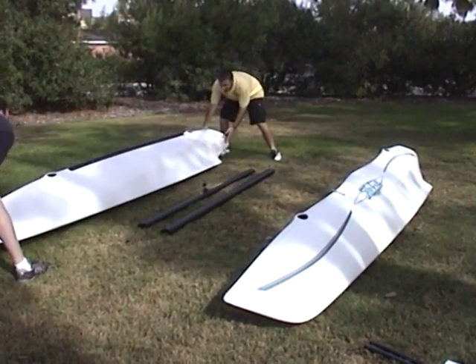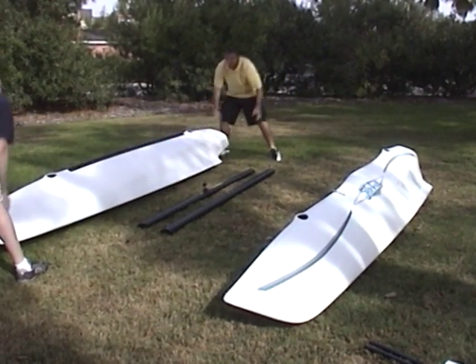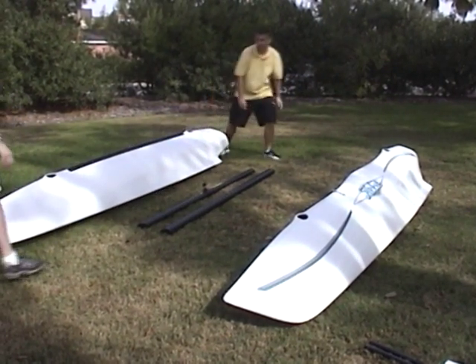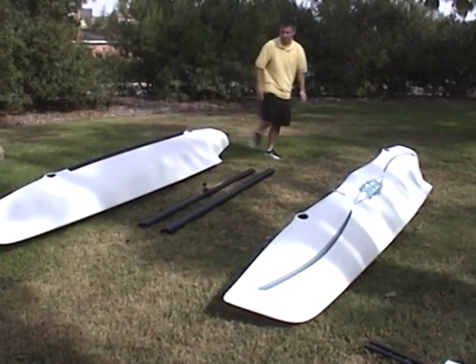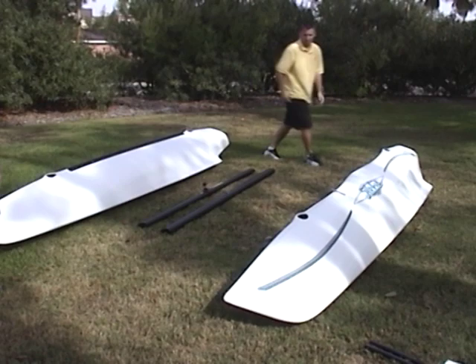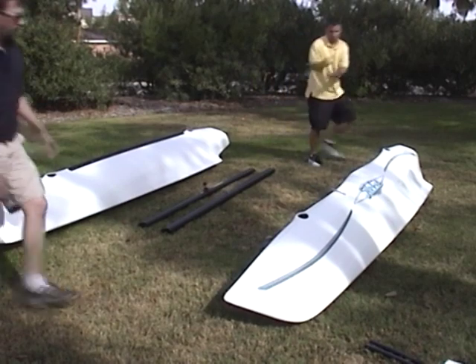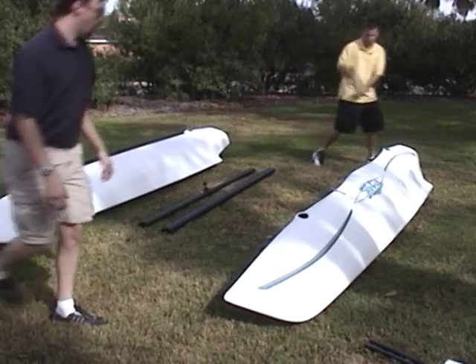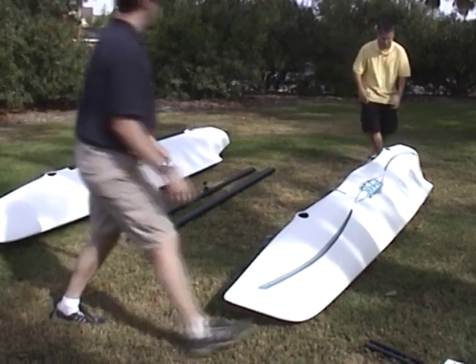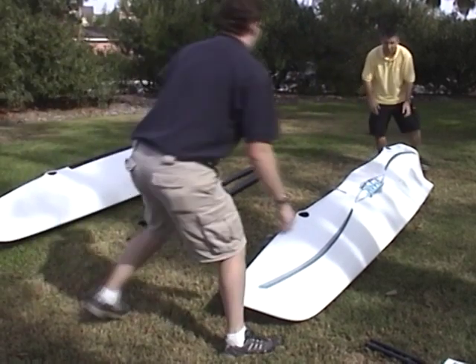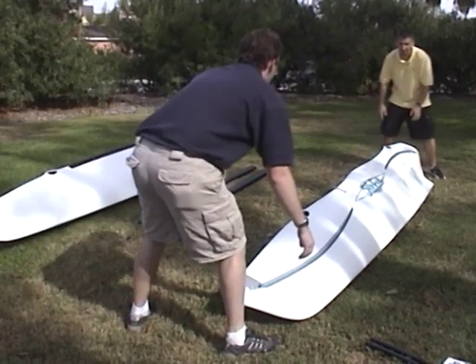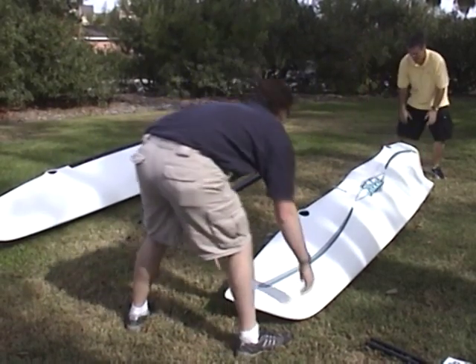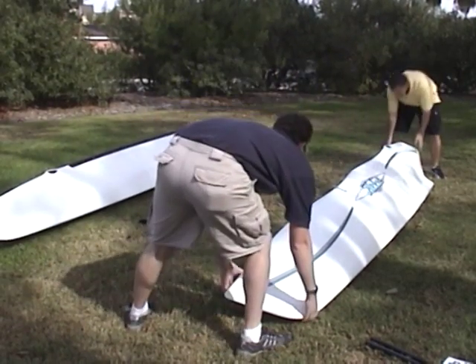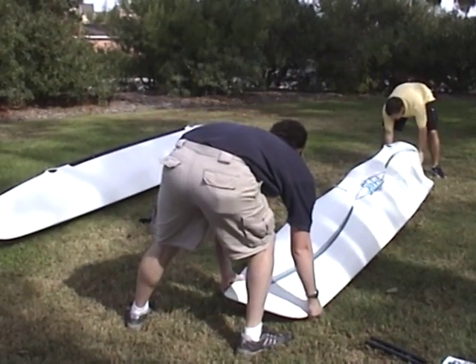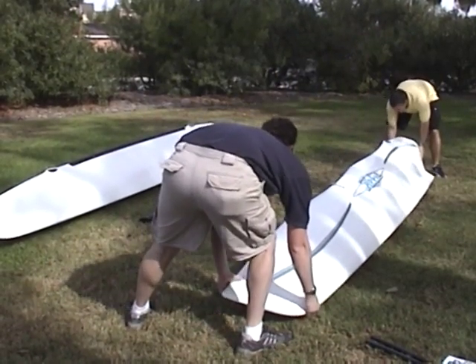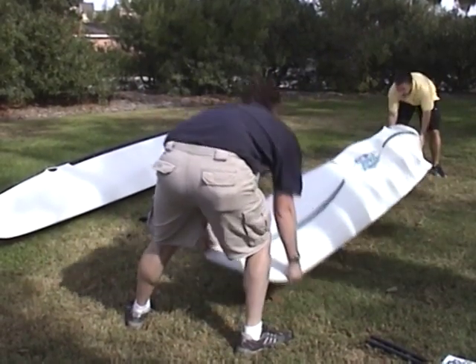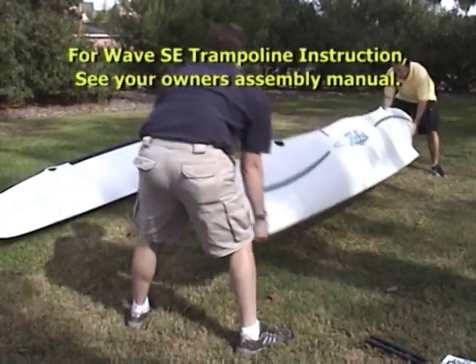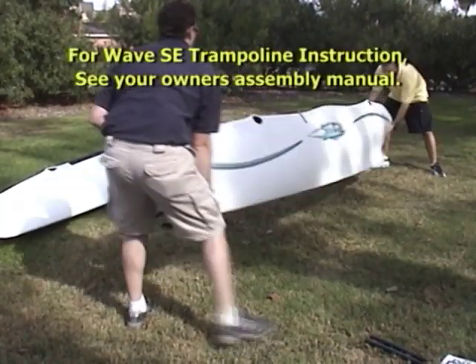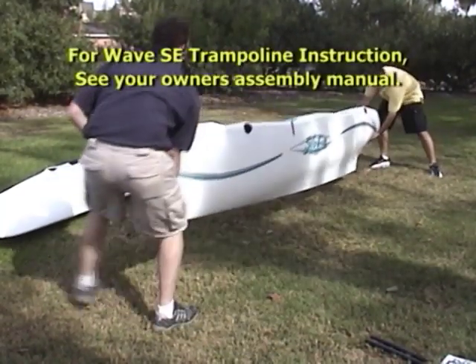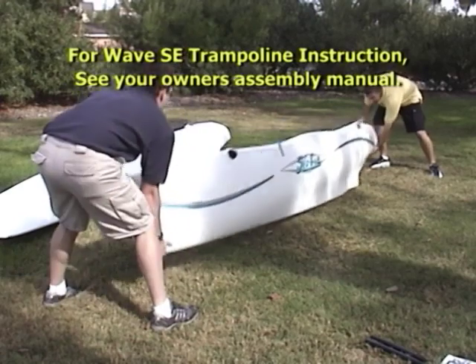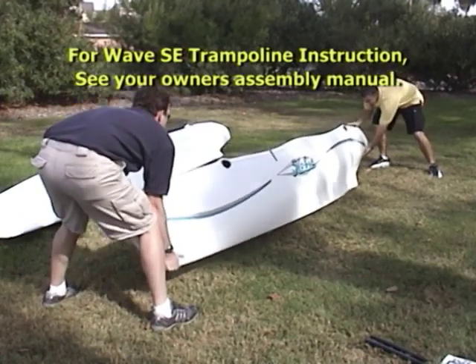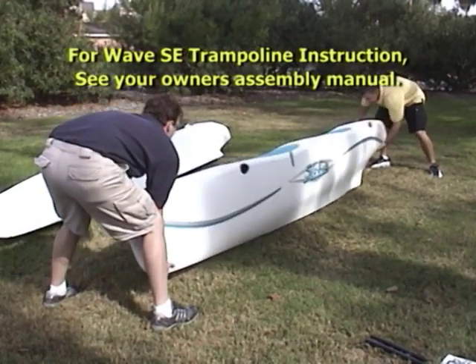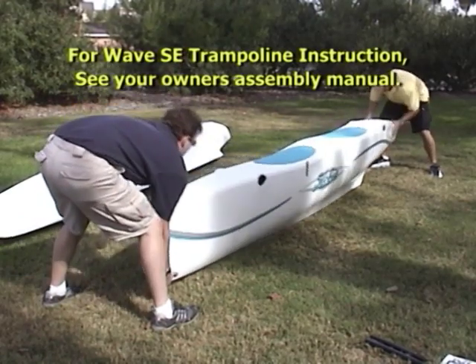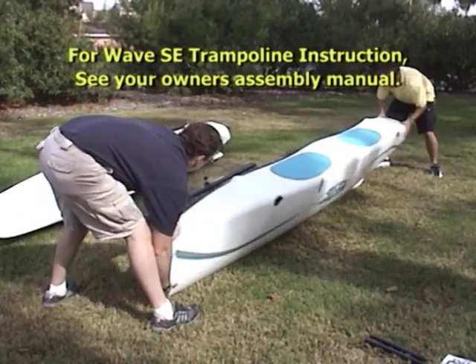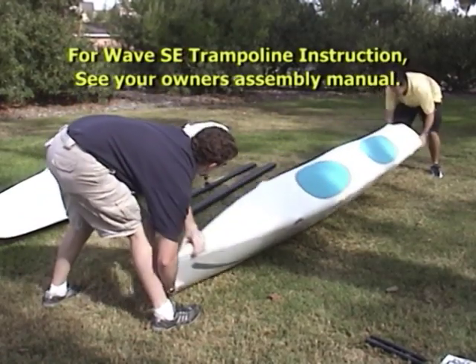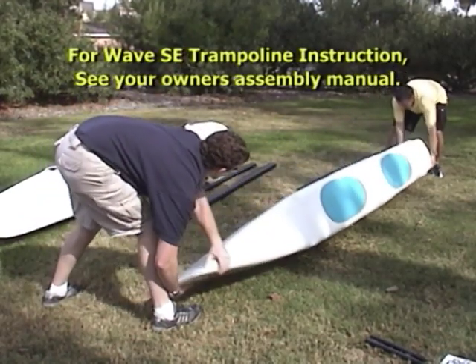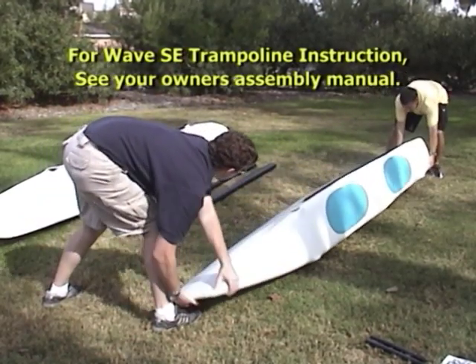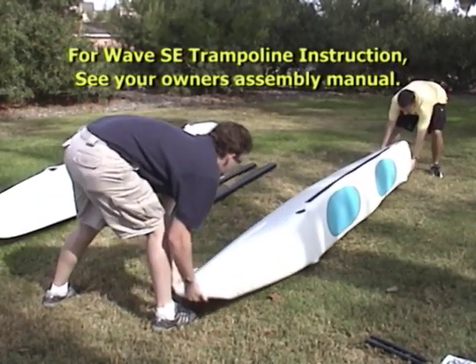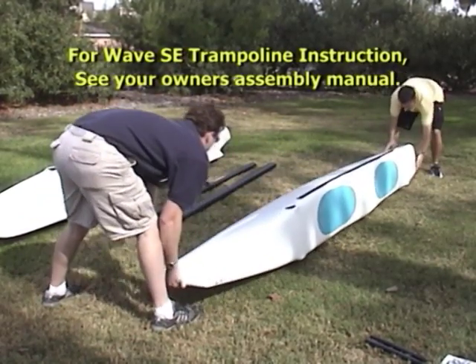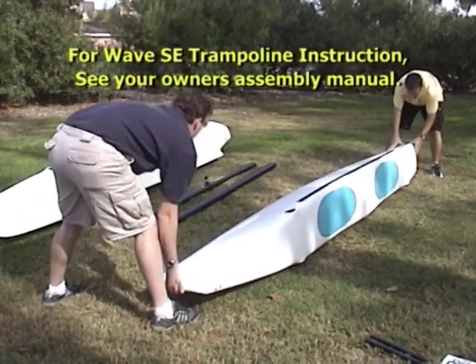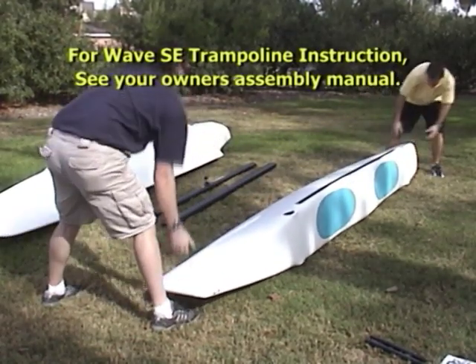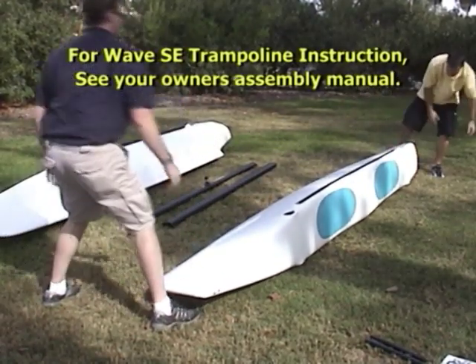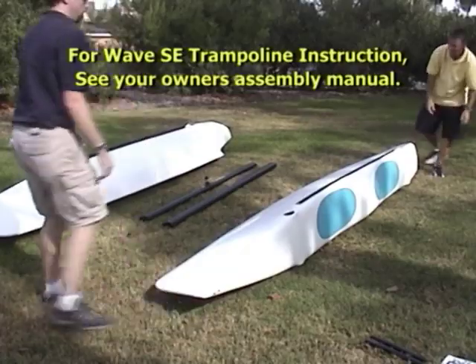There are two trampoline systems available for the Hobie Wave. This video only shows the Club Wave trampoline. For information on the Wave SE model or cartoppable model trampoline, refer to your owner's assembly manual.